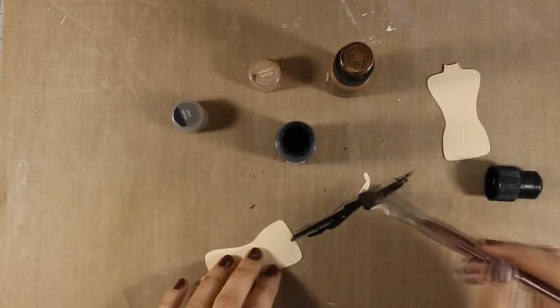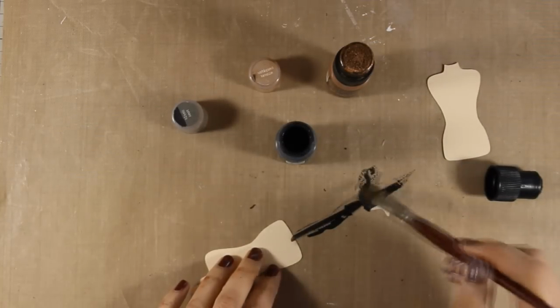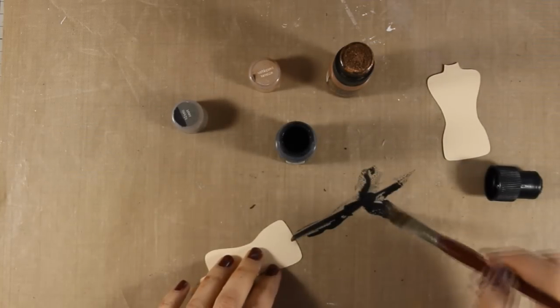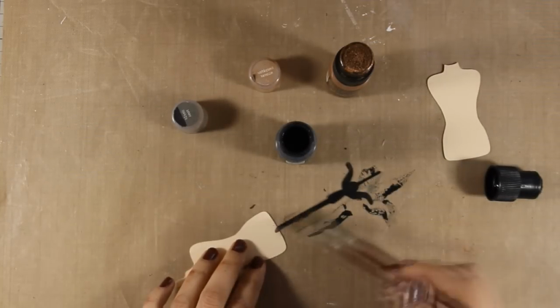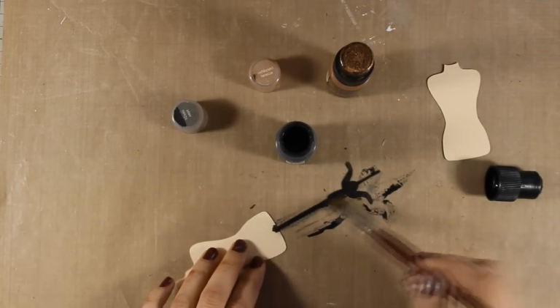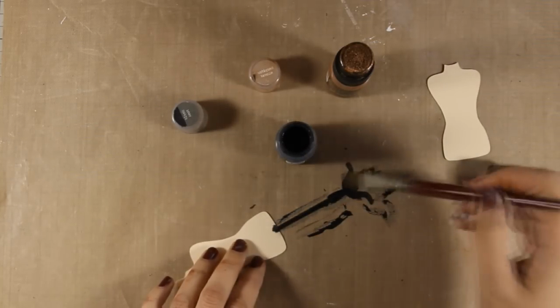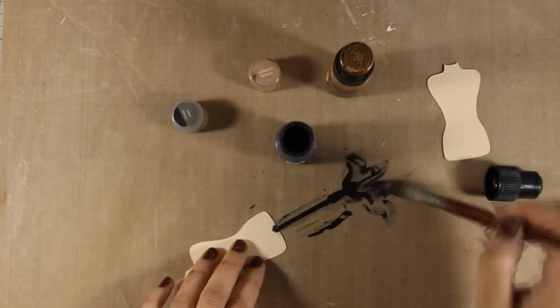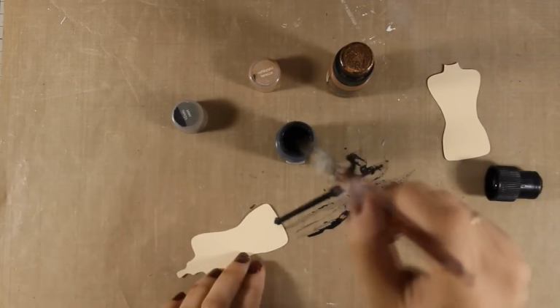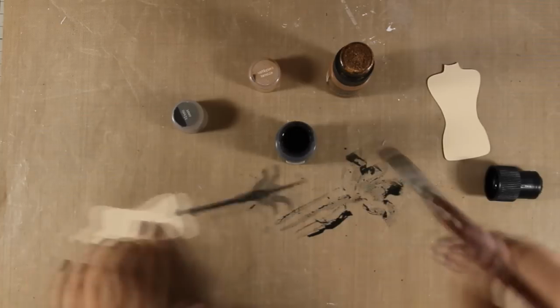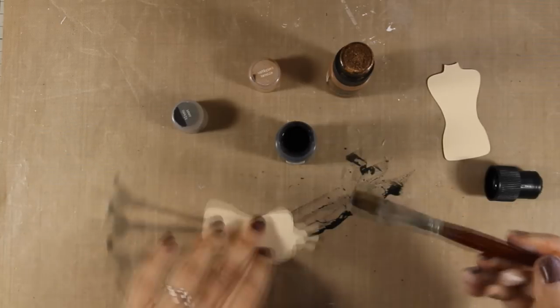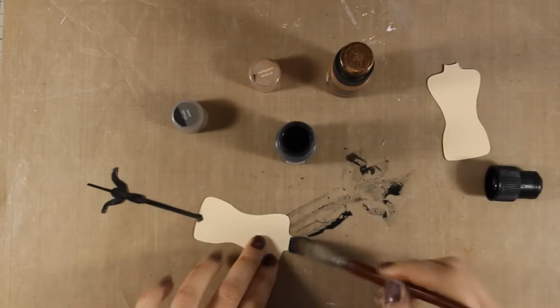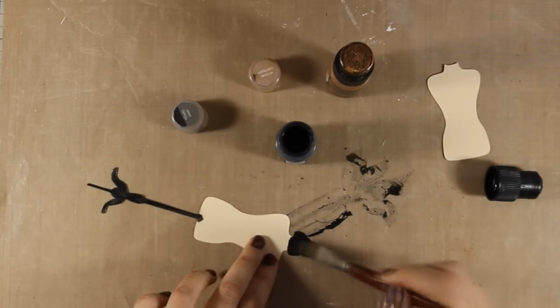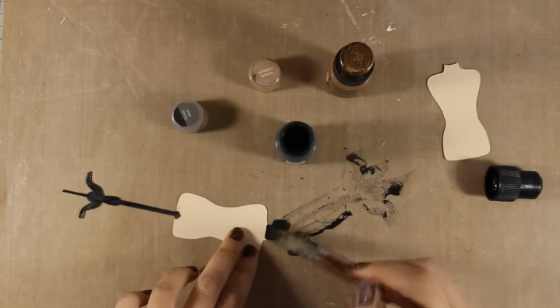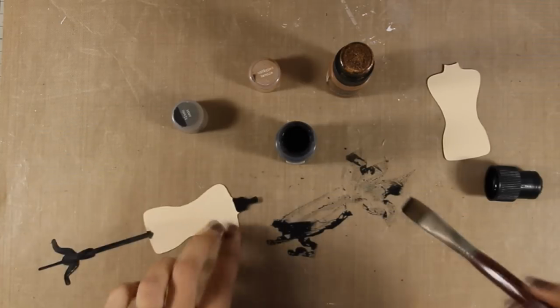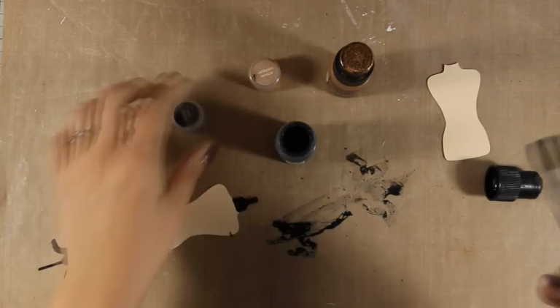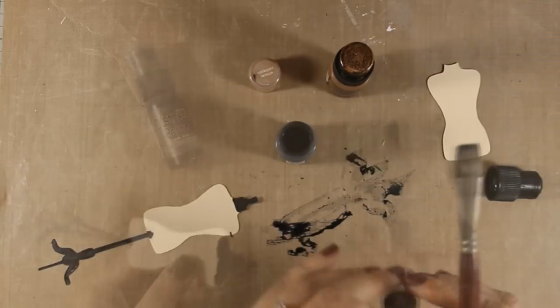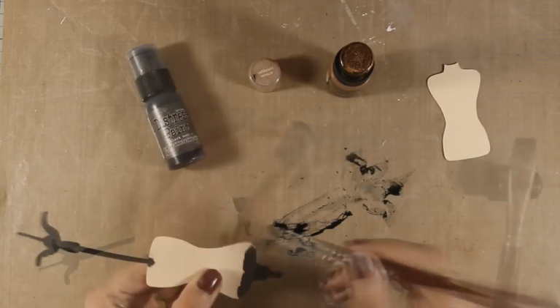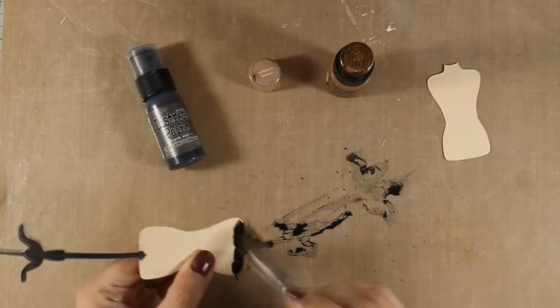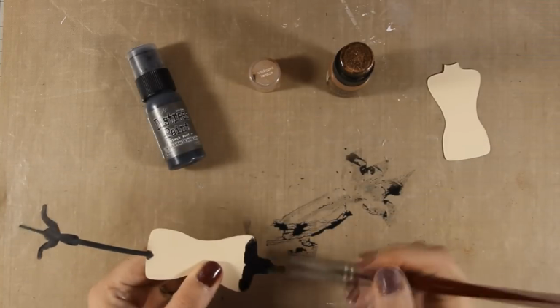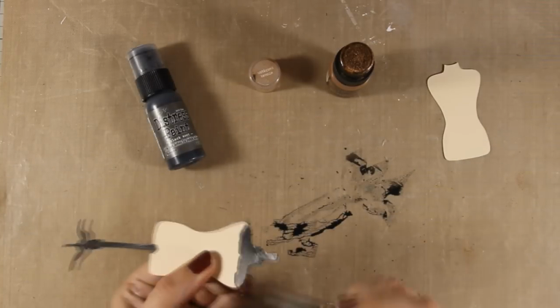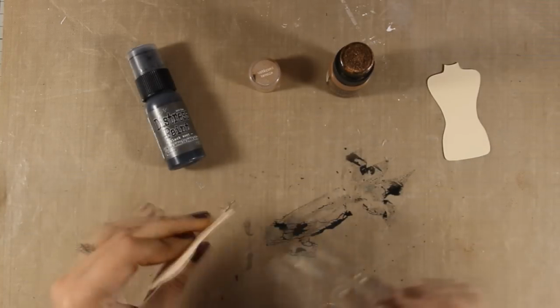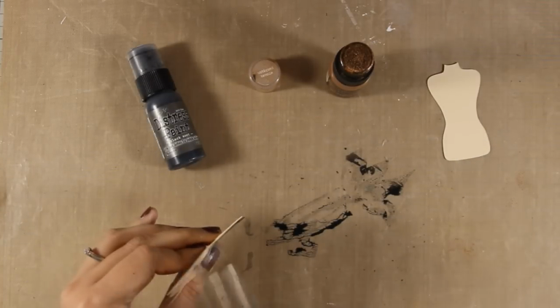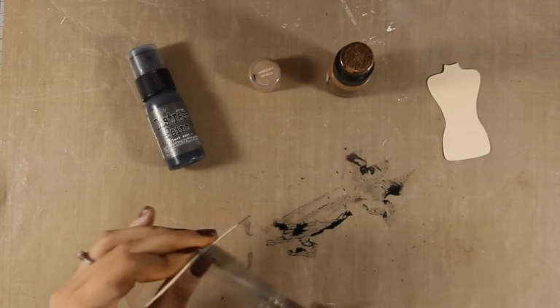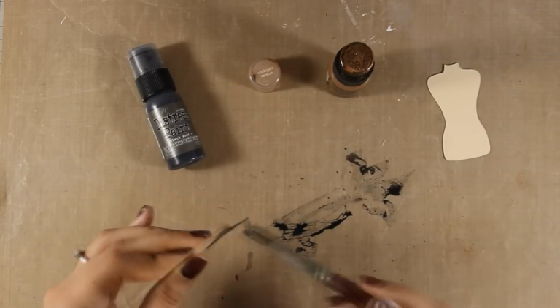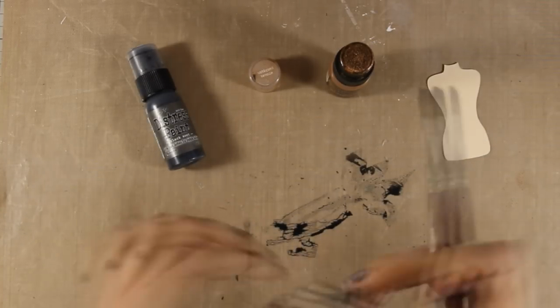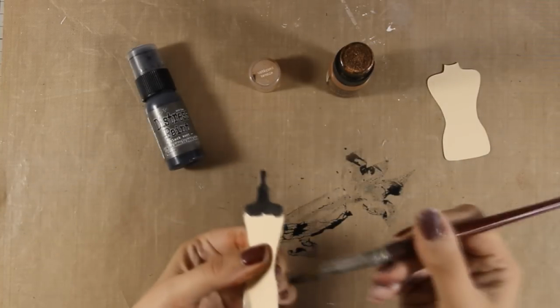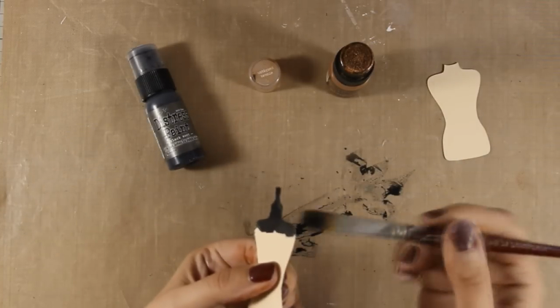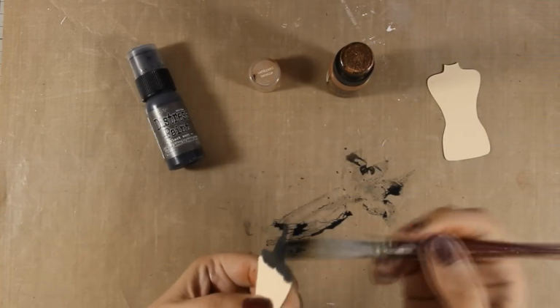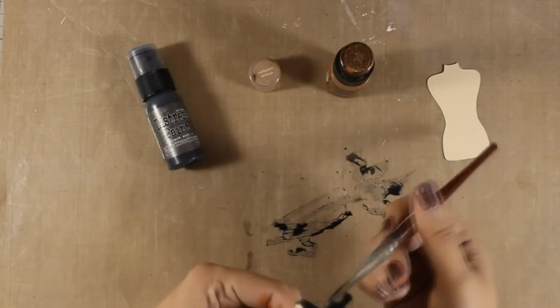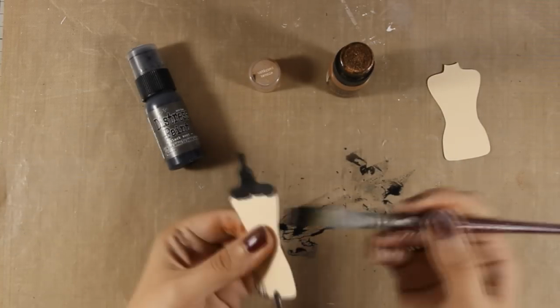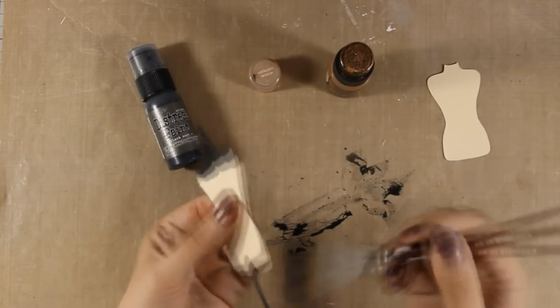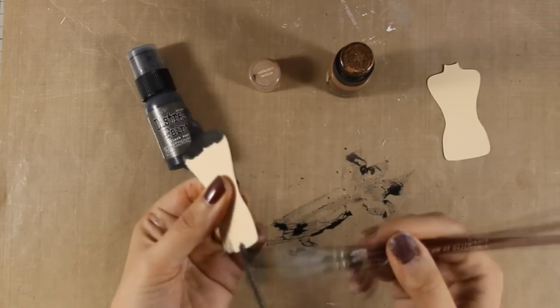To color the wooden parts of my body form I am using black first and then I will cover it with antique bronze to give it a more wooden look and add that shine on the wood that I want.